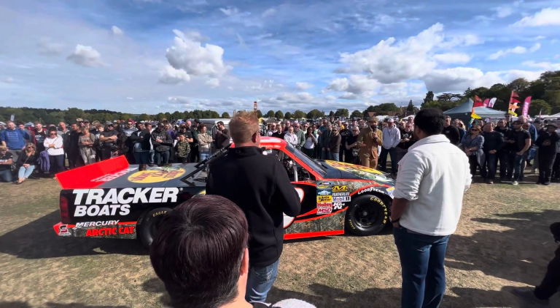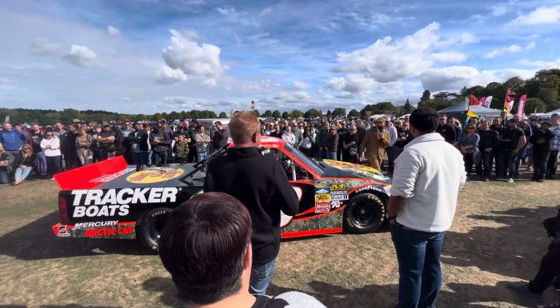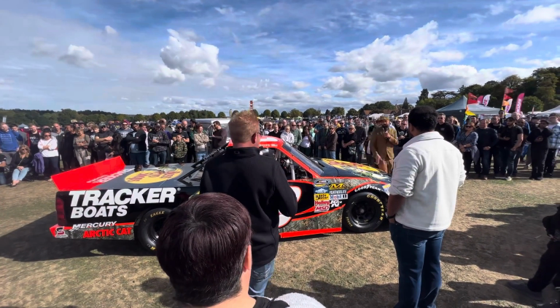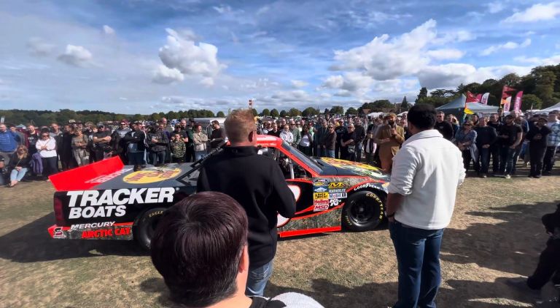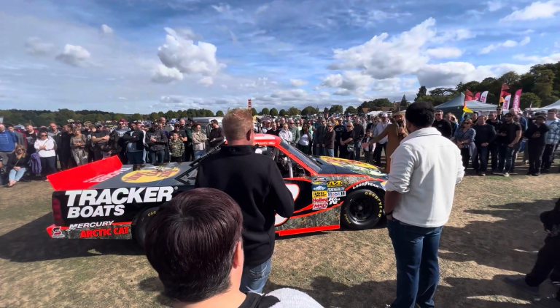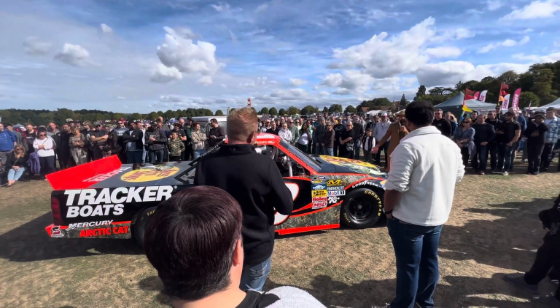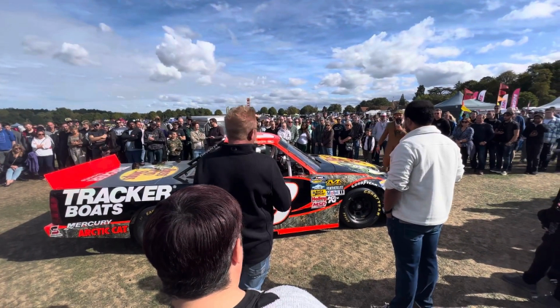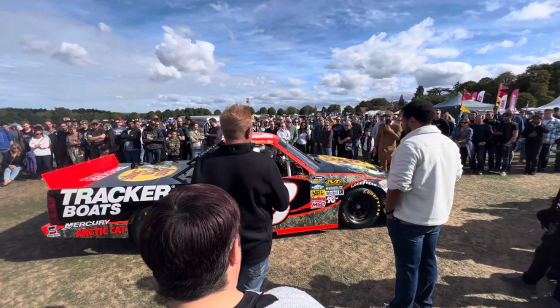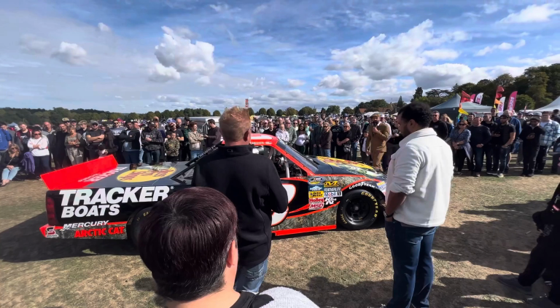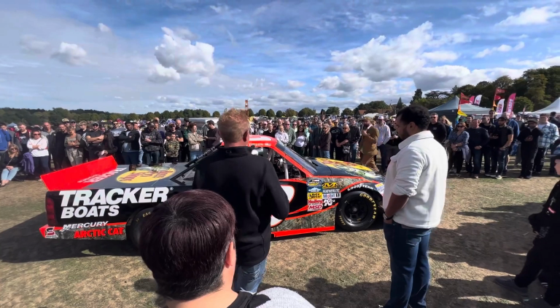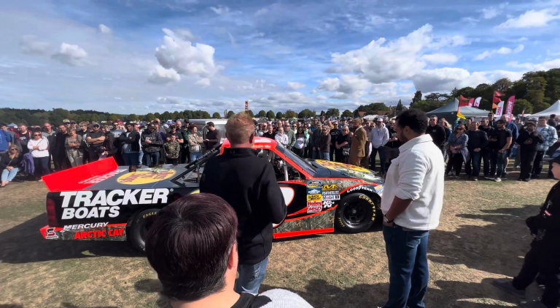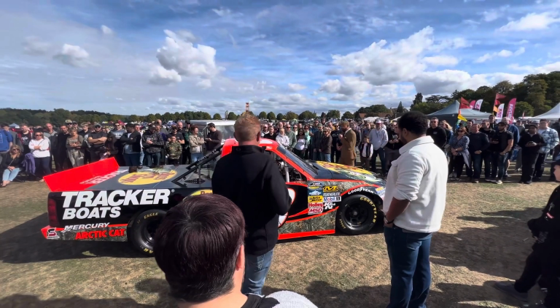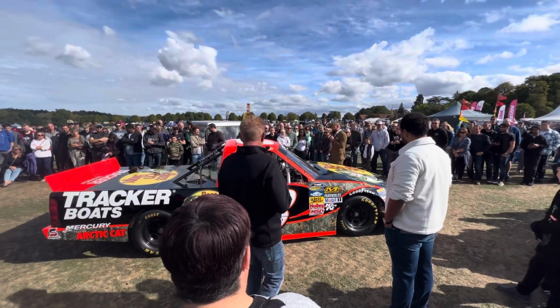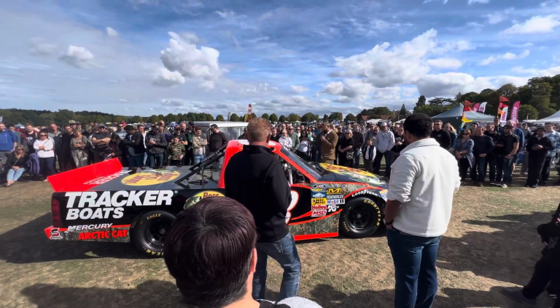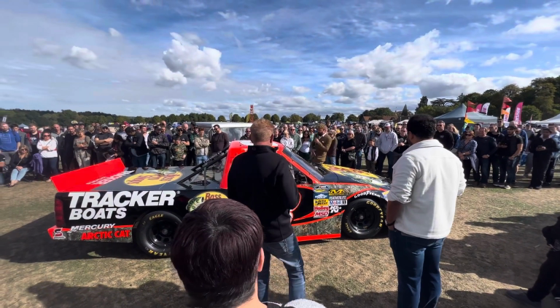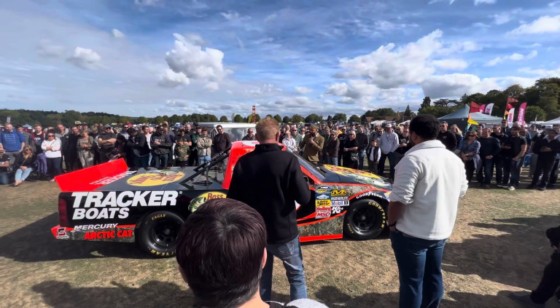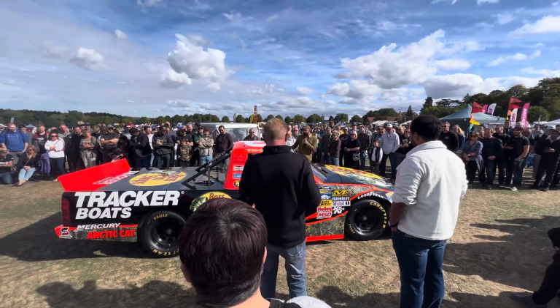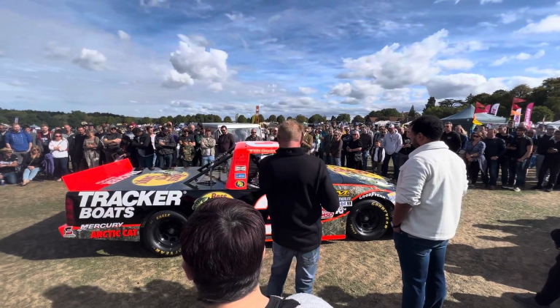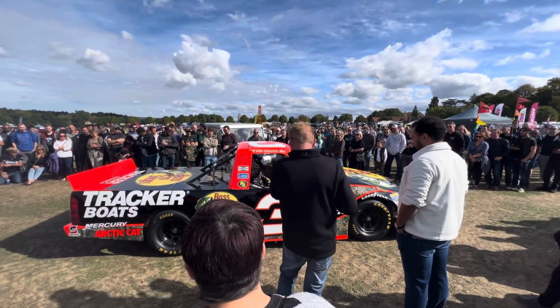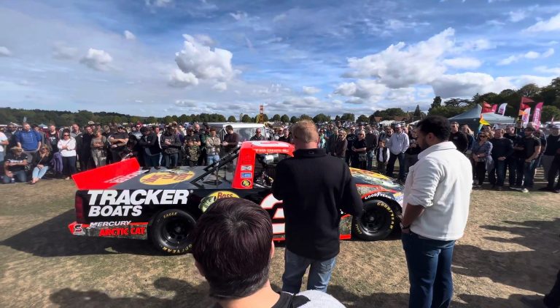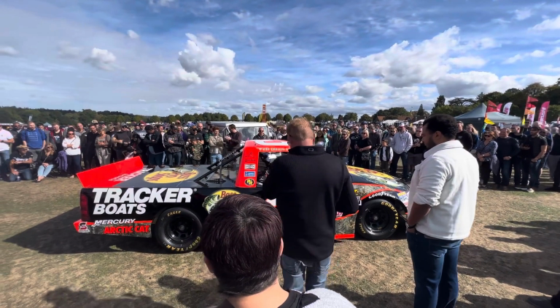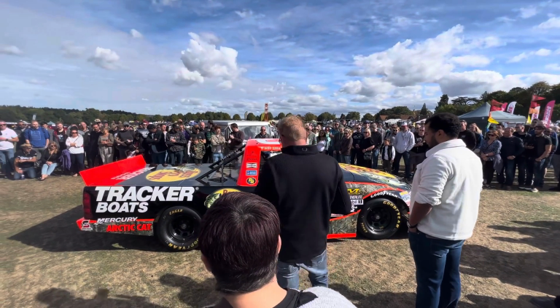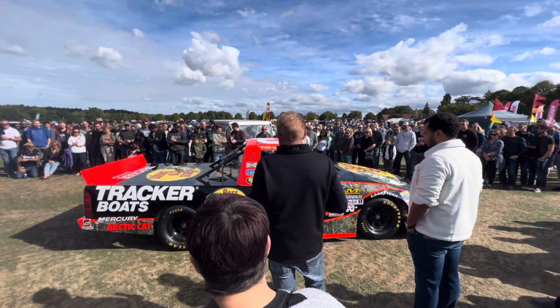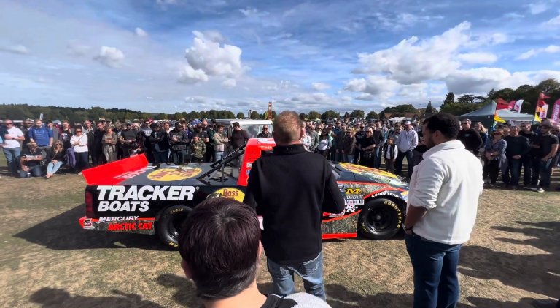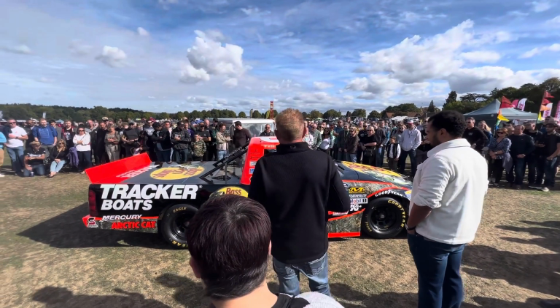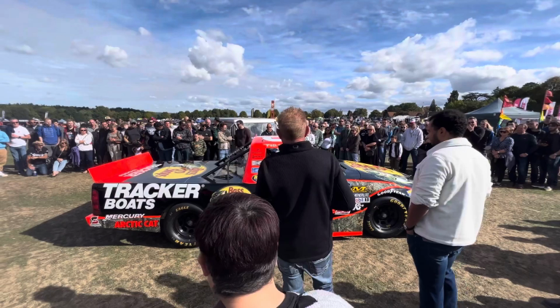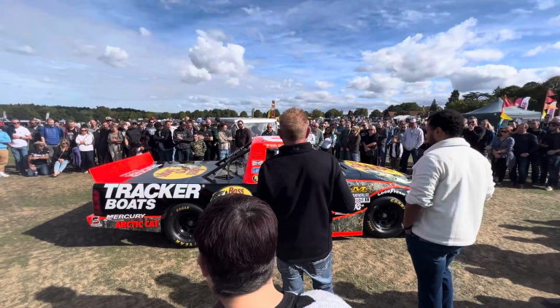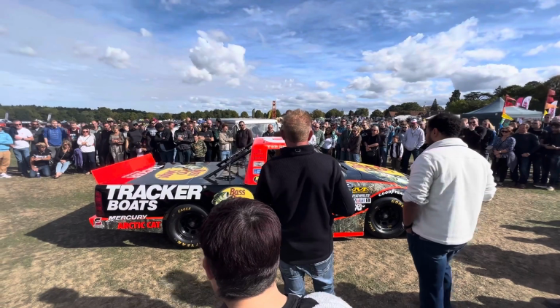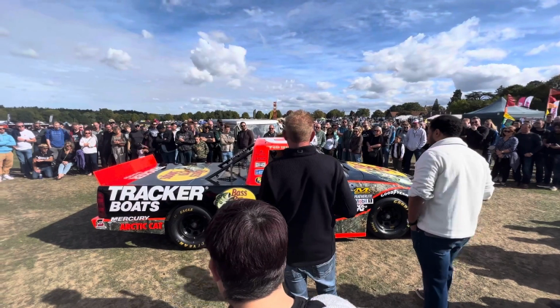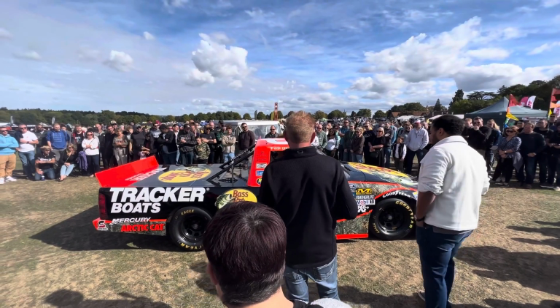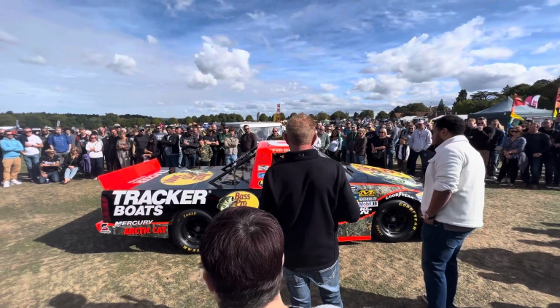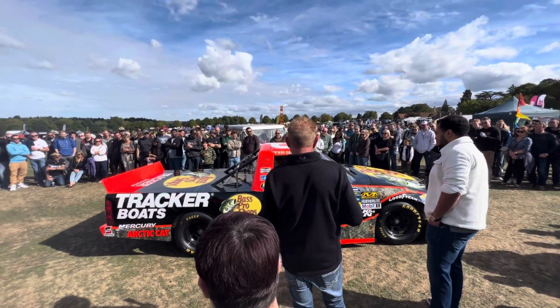This car is very rare to see in the UK. We used to have a racetrack over here for these guys. How did the car come into your possession?